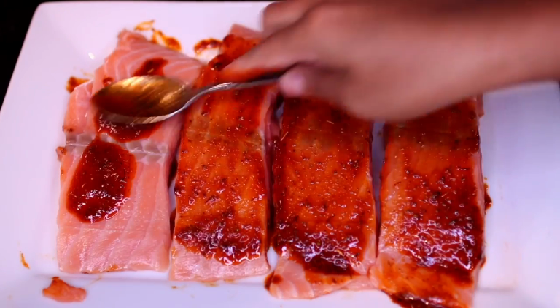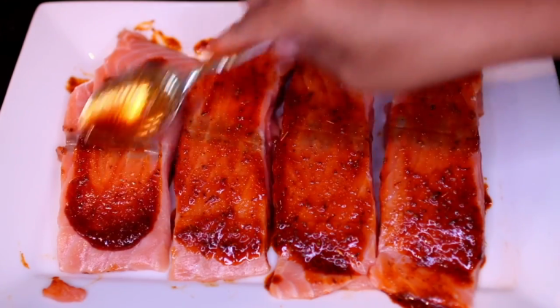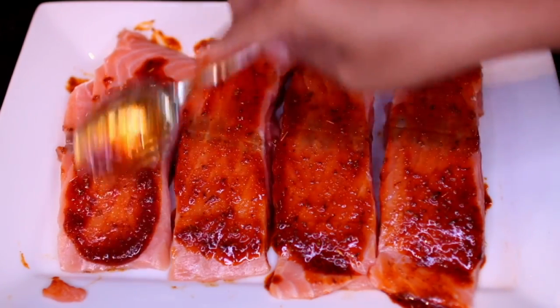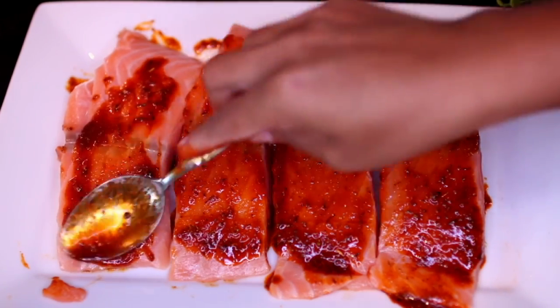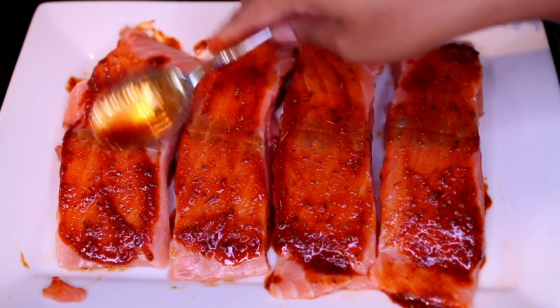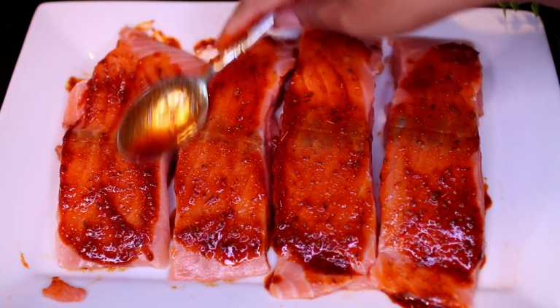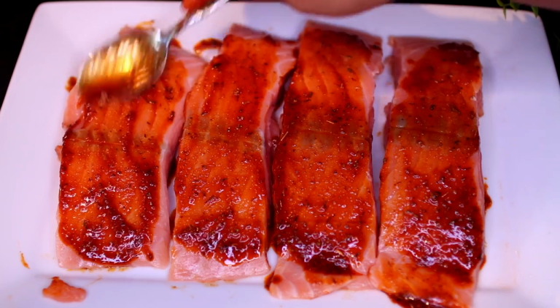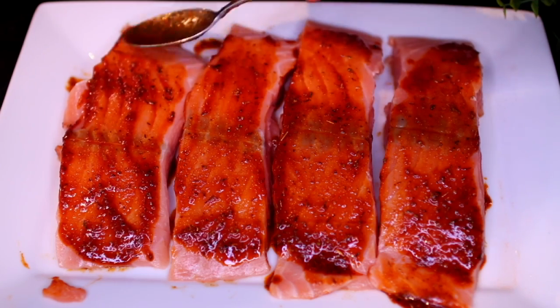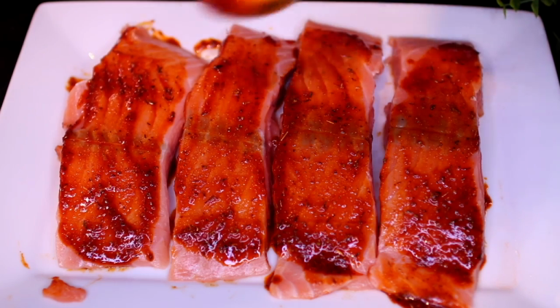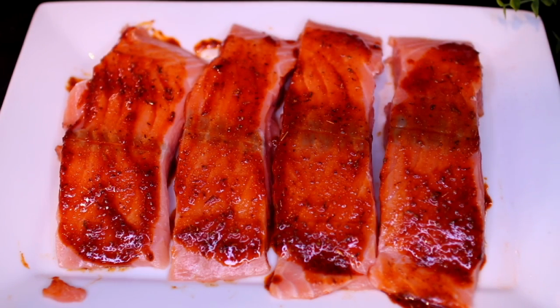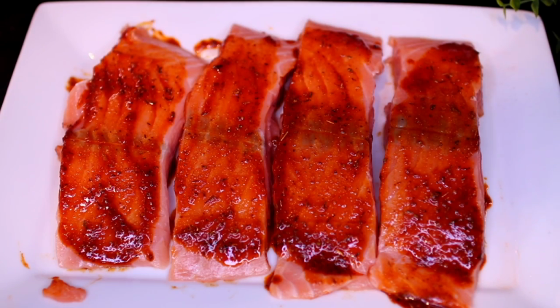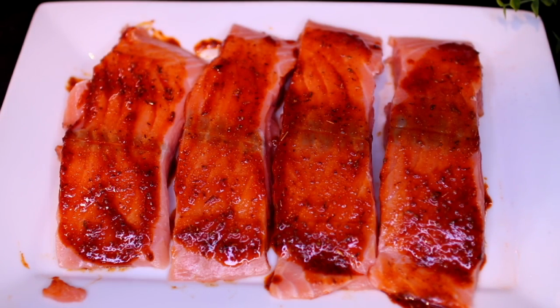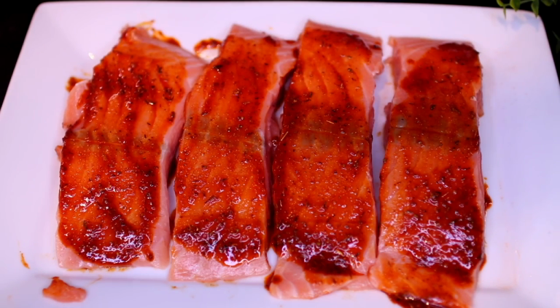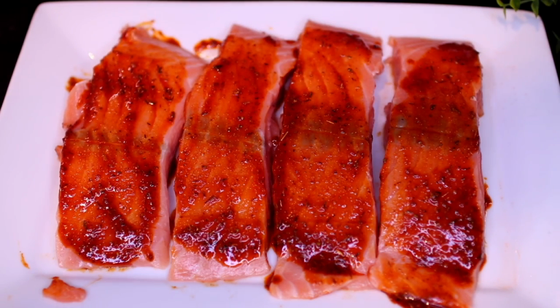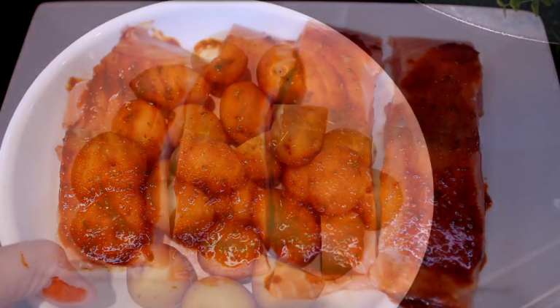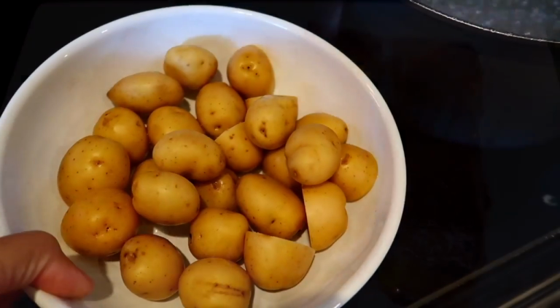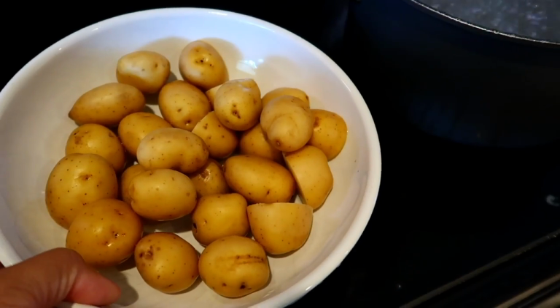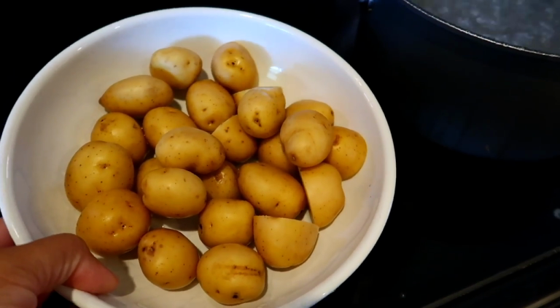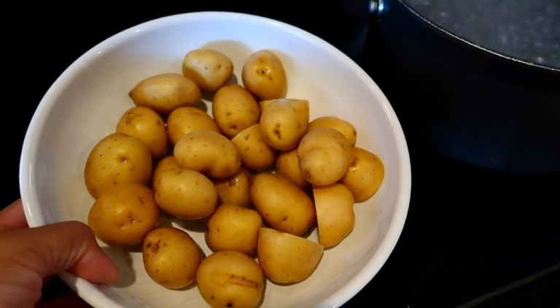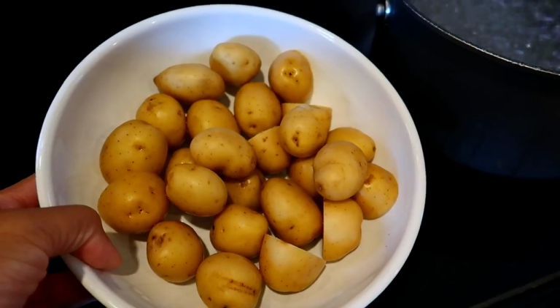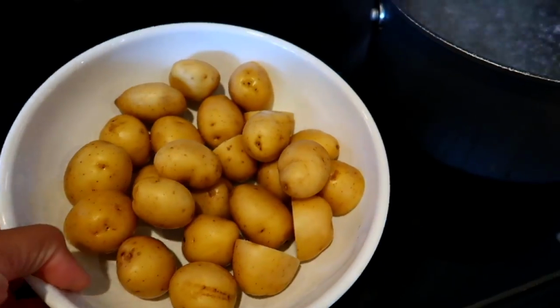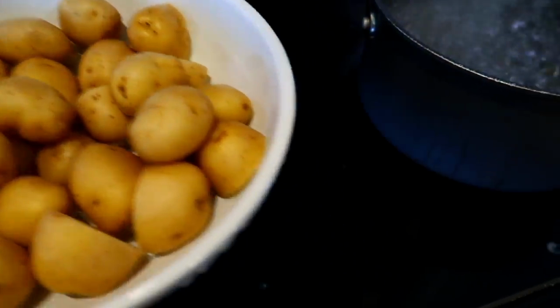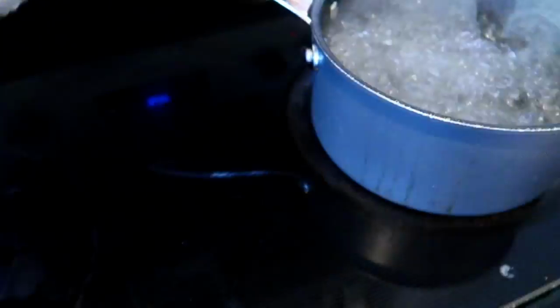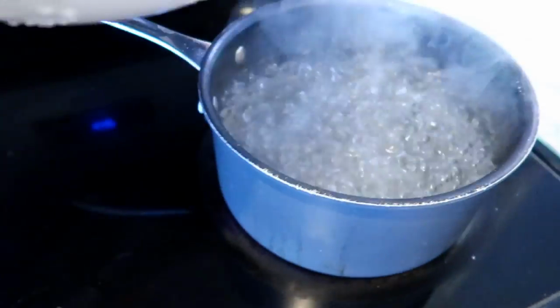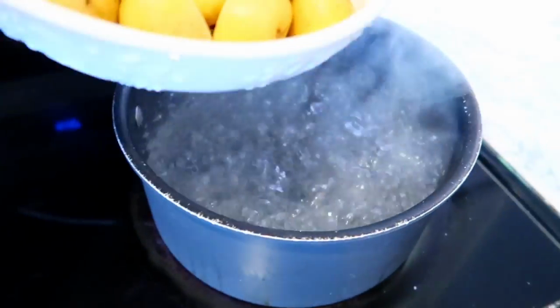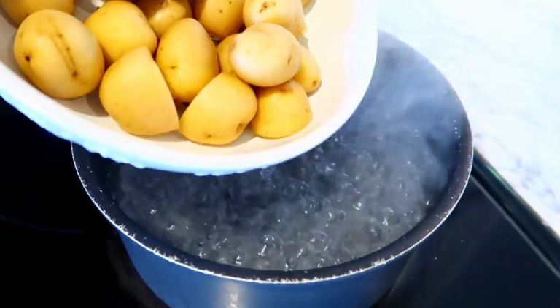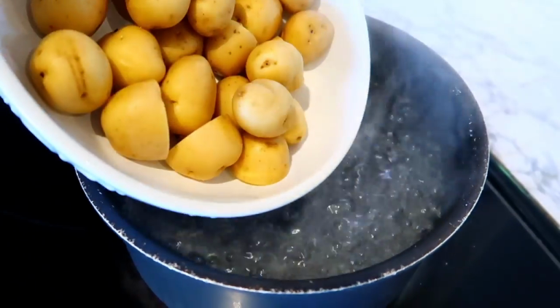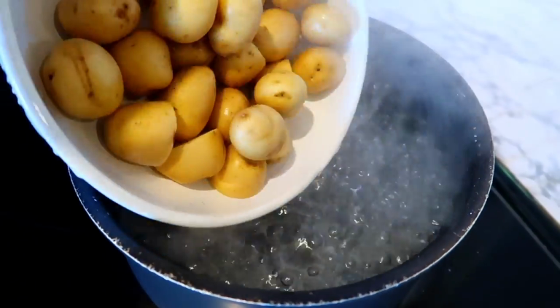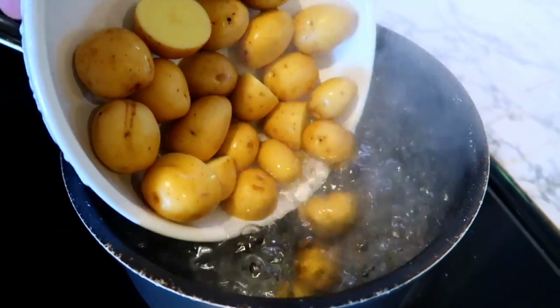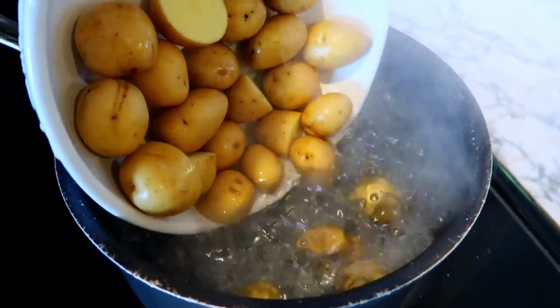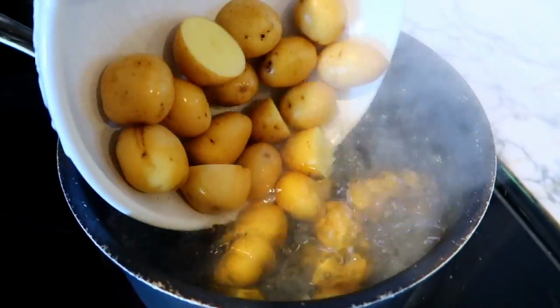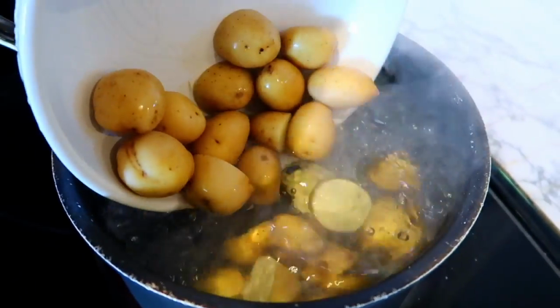Once we're done seasoning the salmon, we're going to let it sit for 10 minutes to marinate while we work on the rest of the ingredients. We're going to partially cook some baby potatoes in salted boiling water for about 10 to 12 minutes.